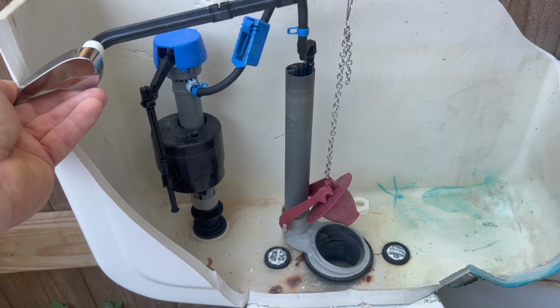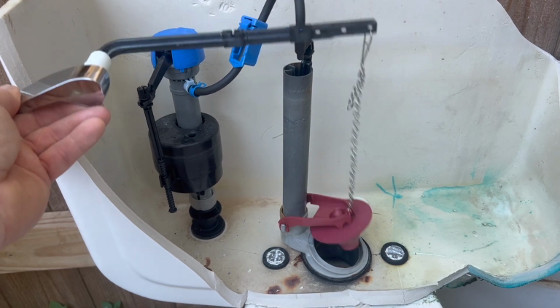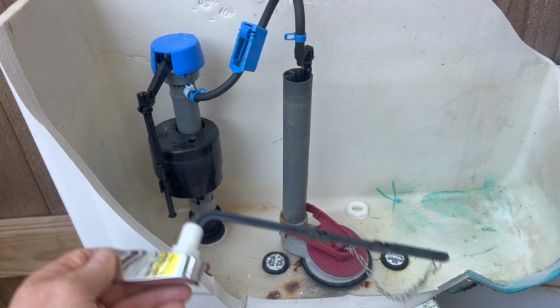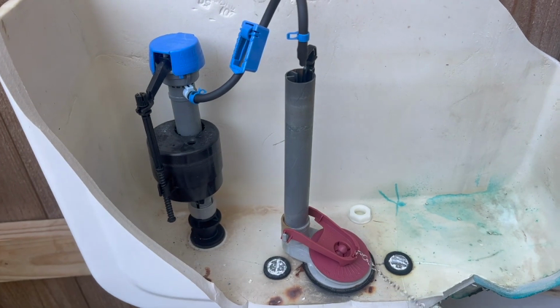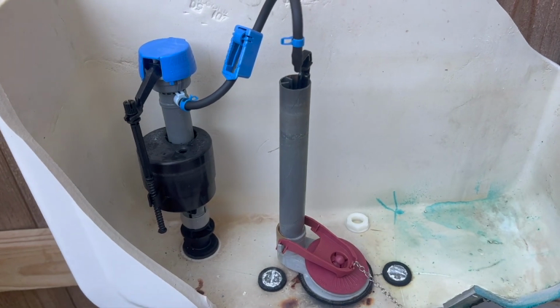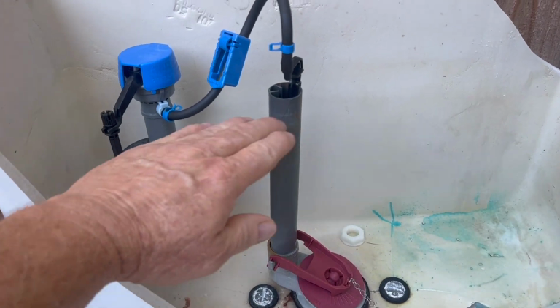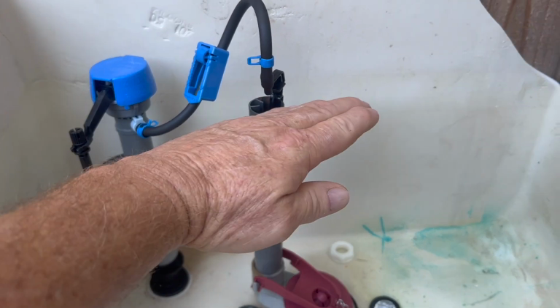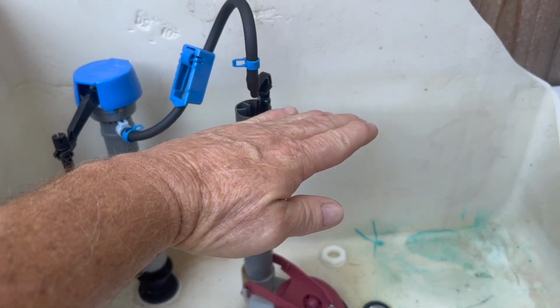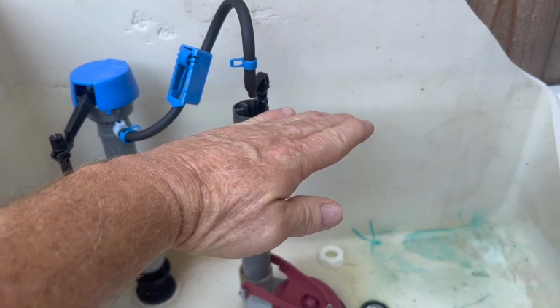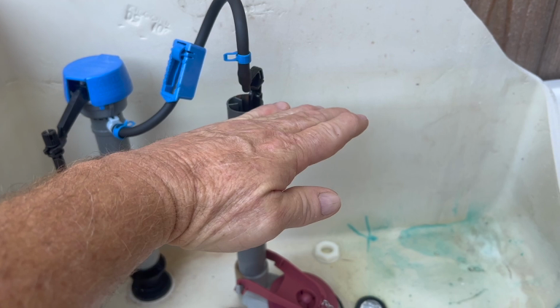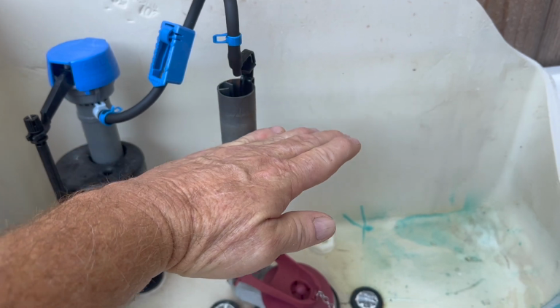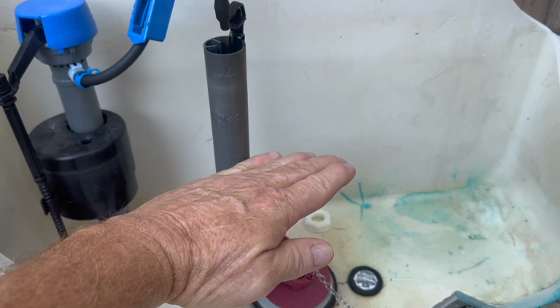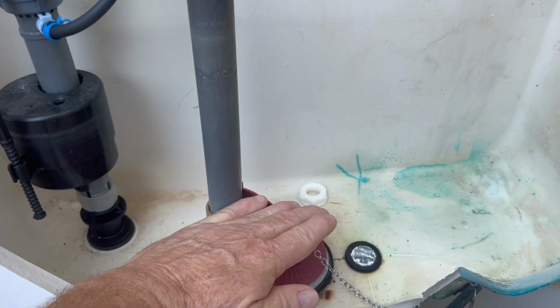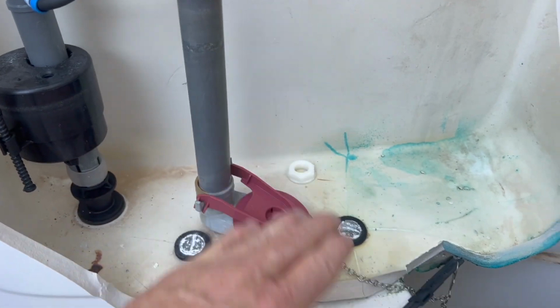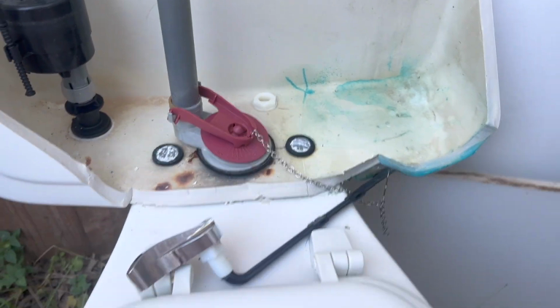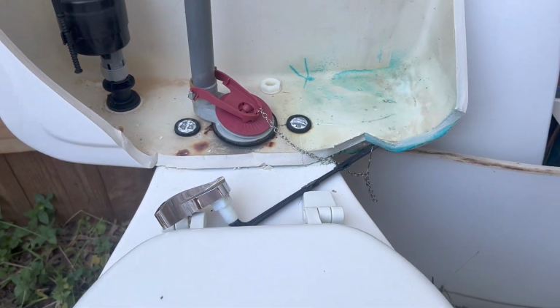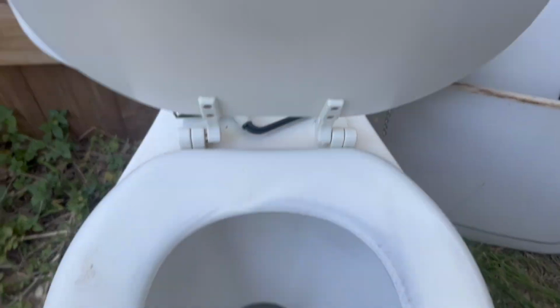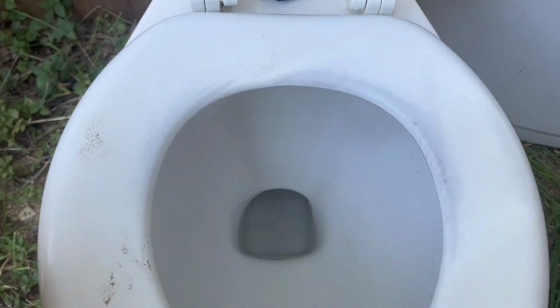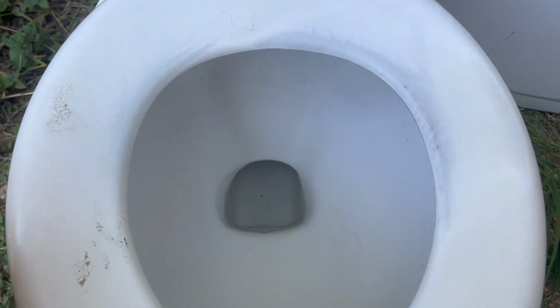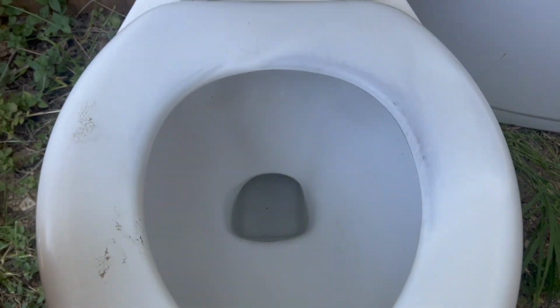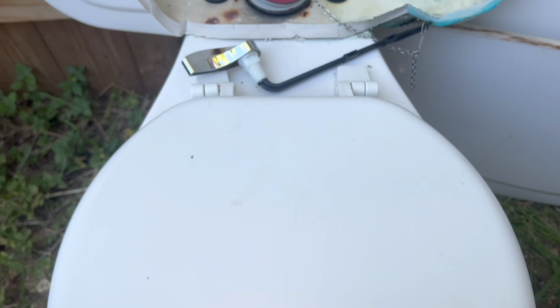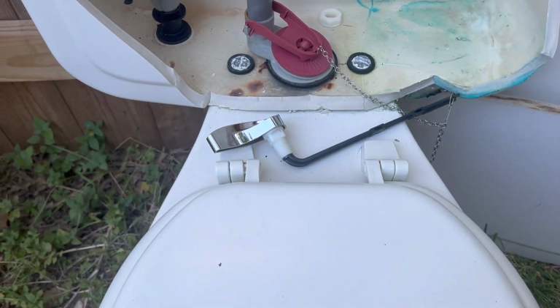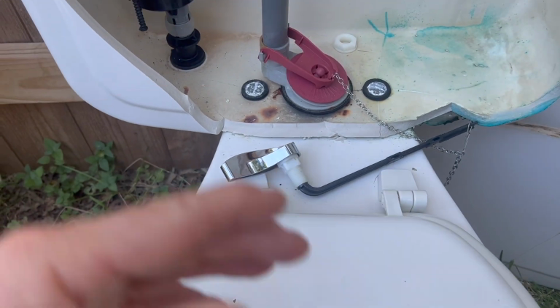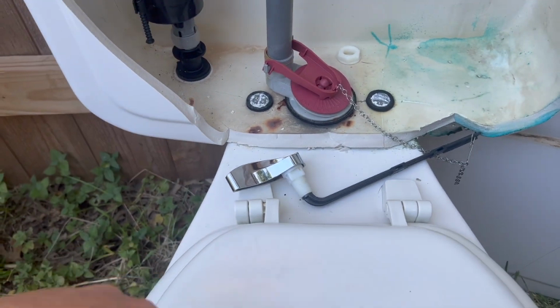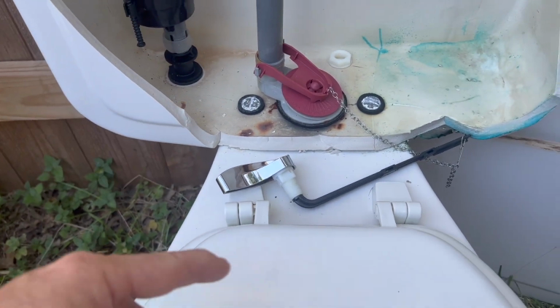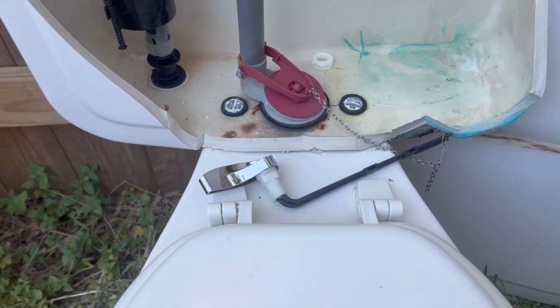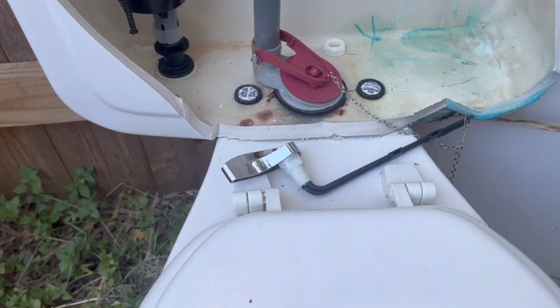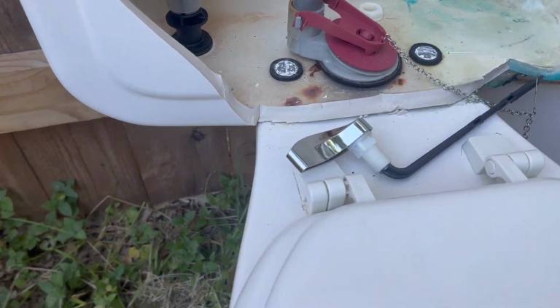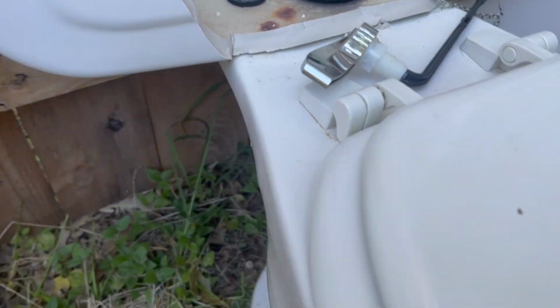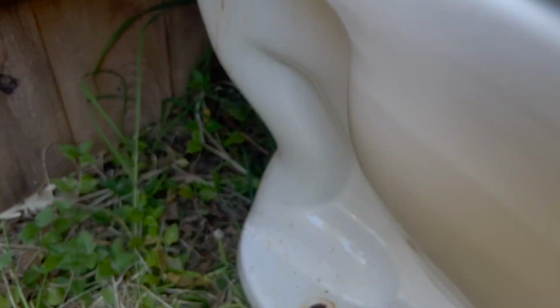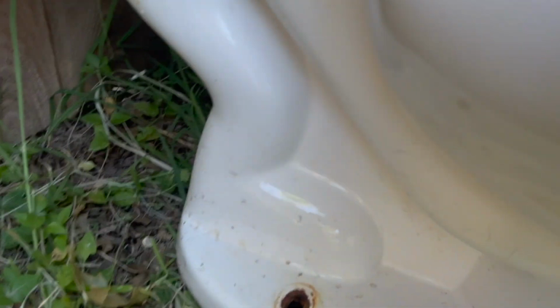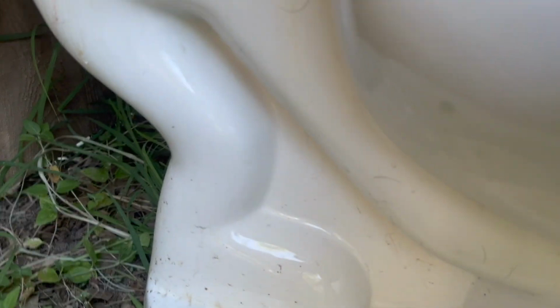When that happens, all the water that's stored in the tank drains through the bottom and through the bowl. It flushes the material and the water out through a trap.